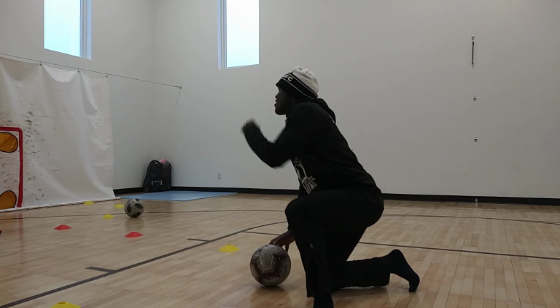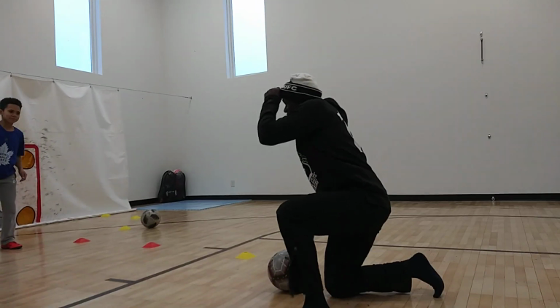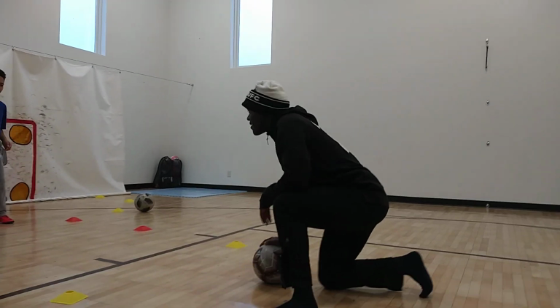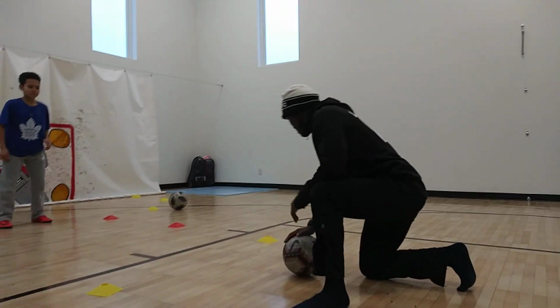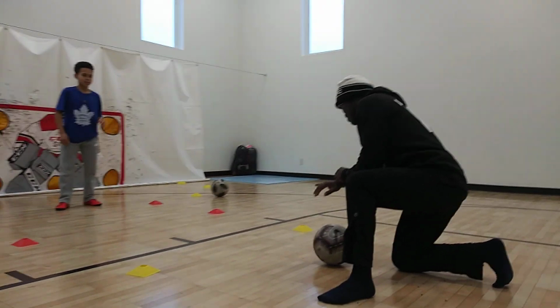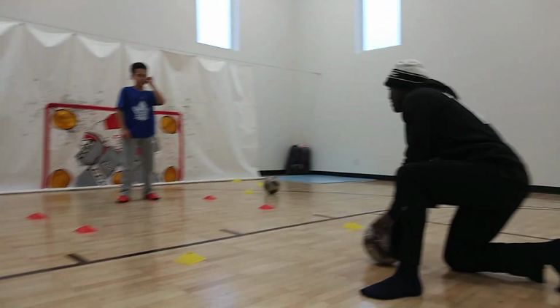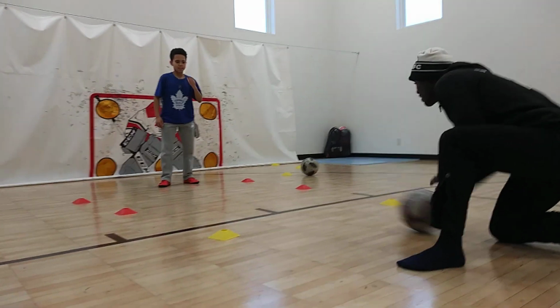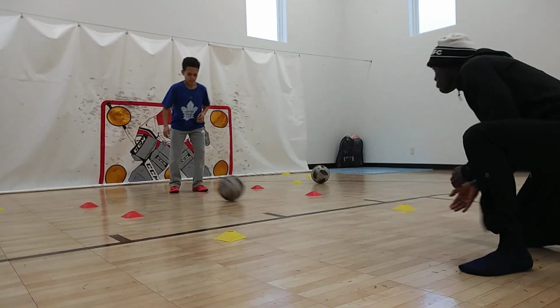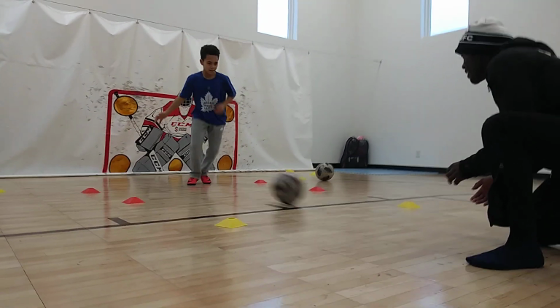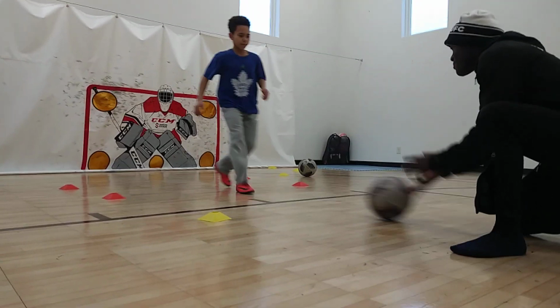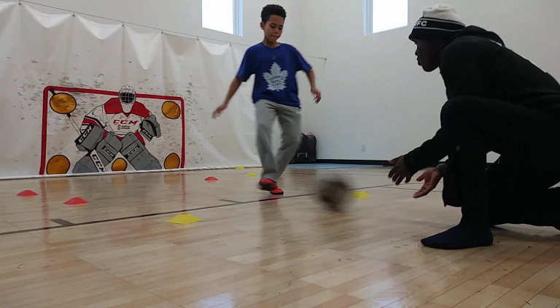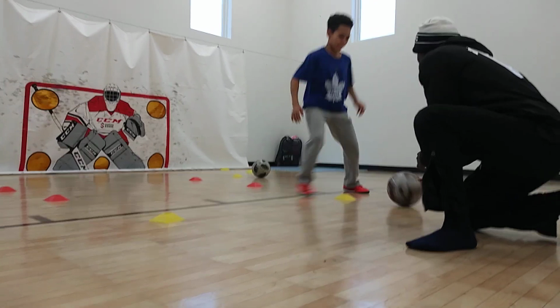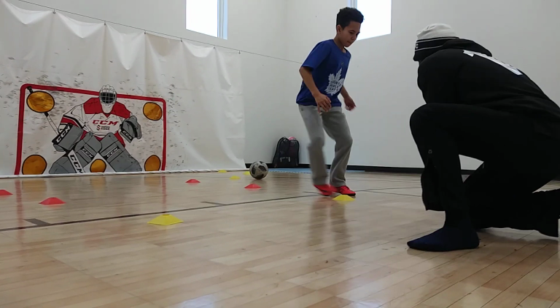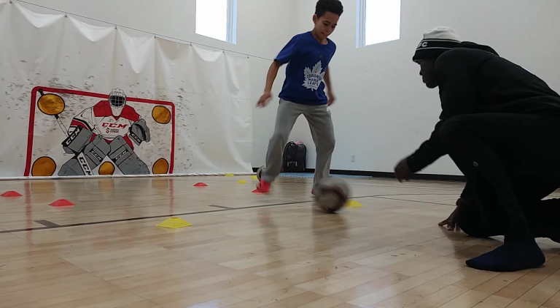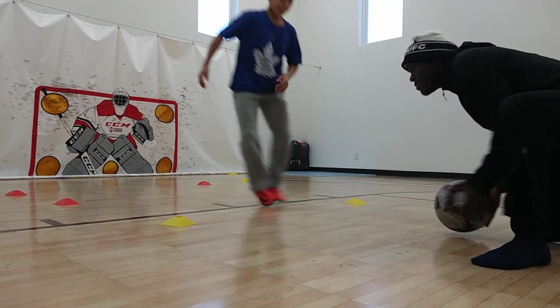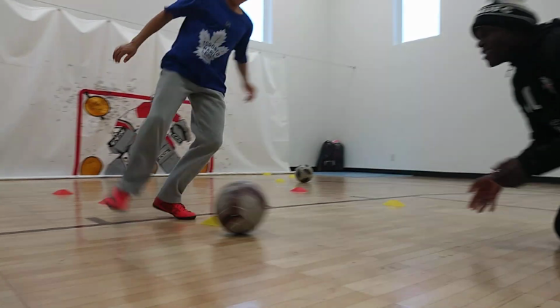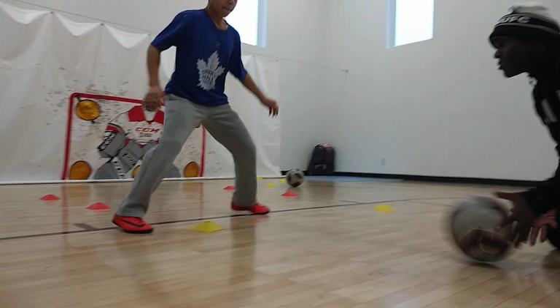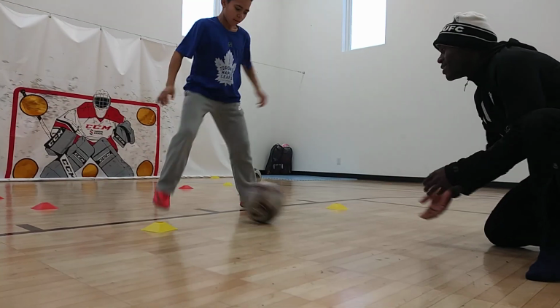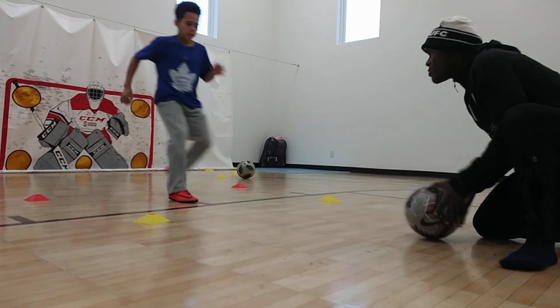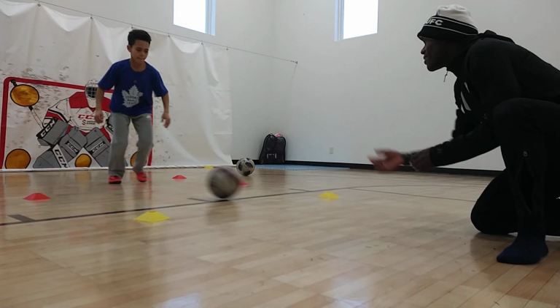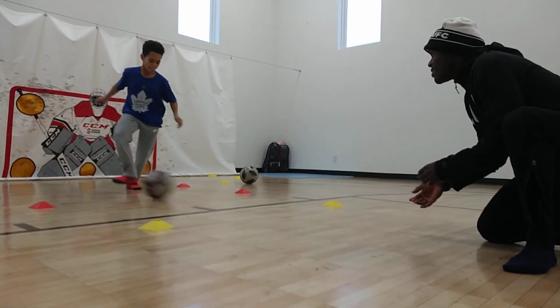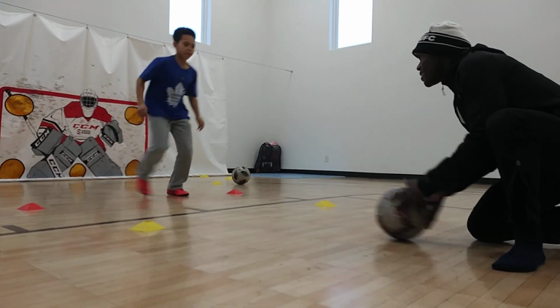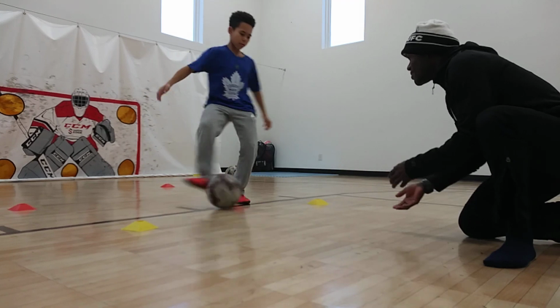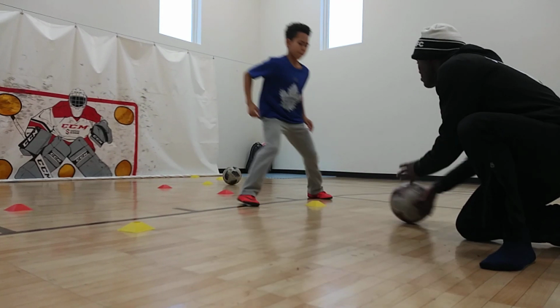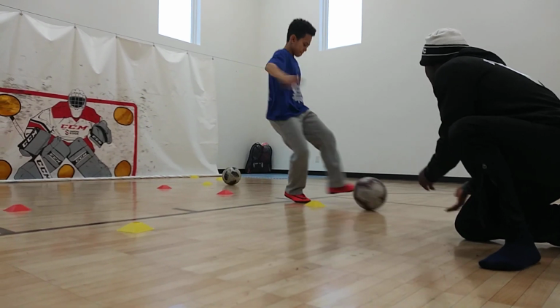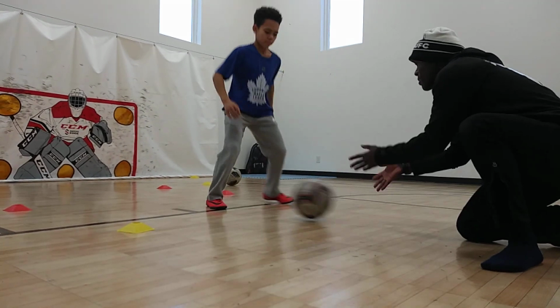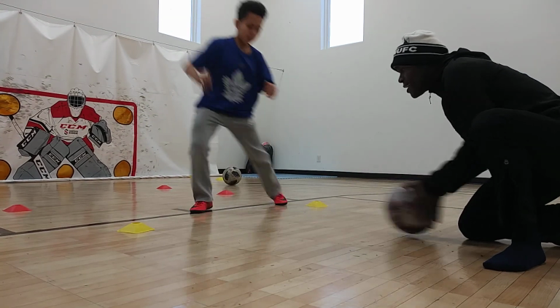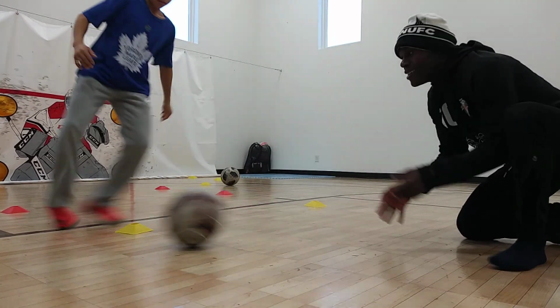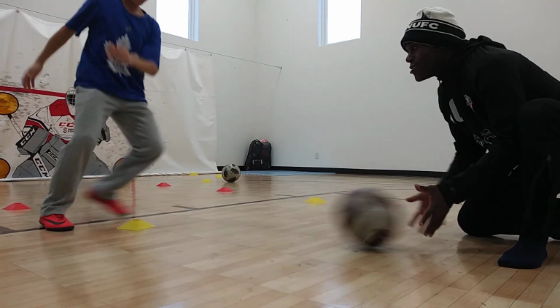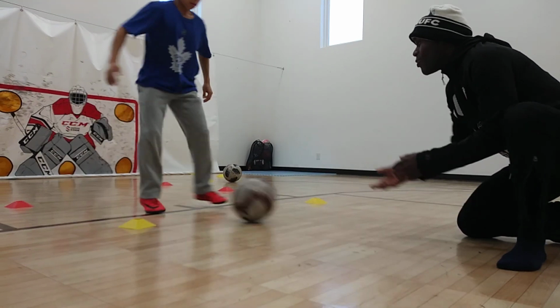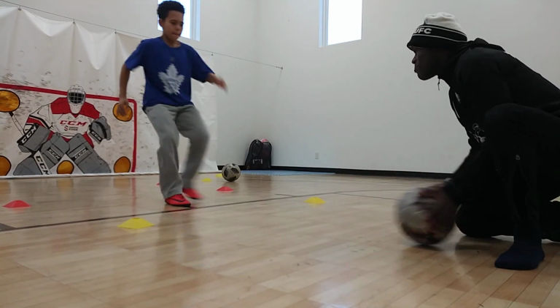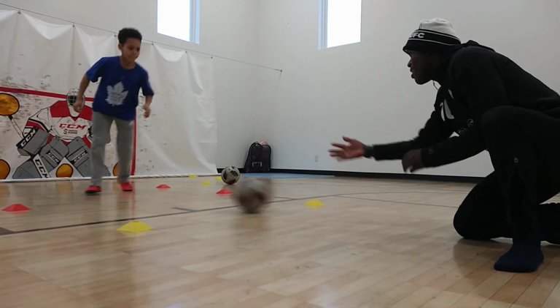Alright, you ready? Let's have some fun, relax, flex. There you go, there you go, yes, yep, yep, yep — there you go, let's cut it apart.